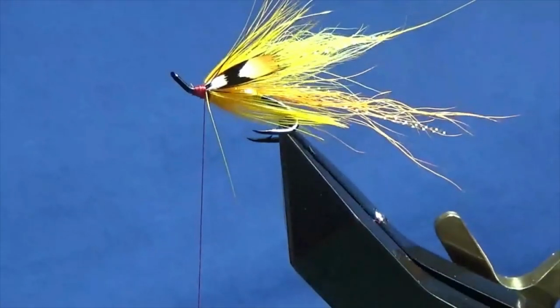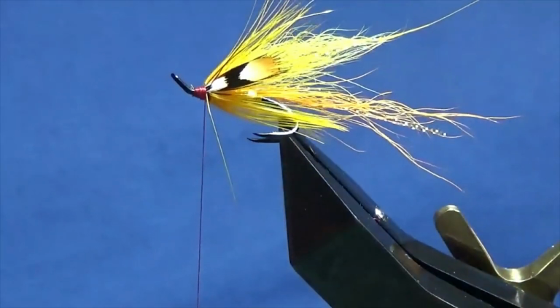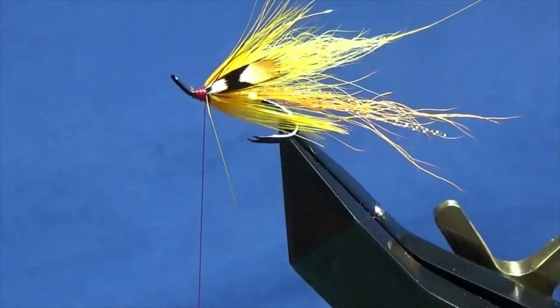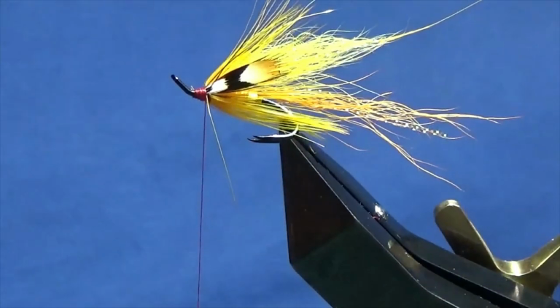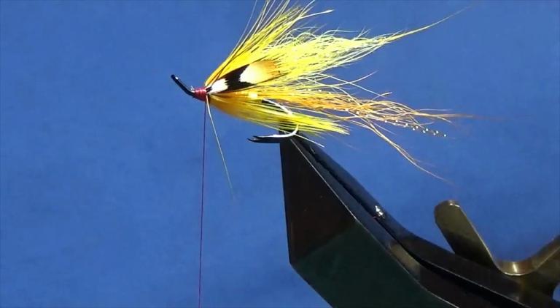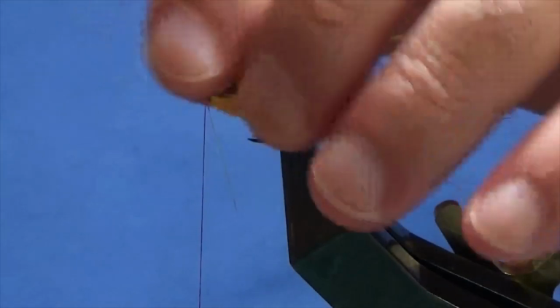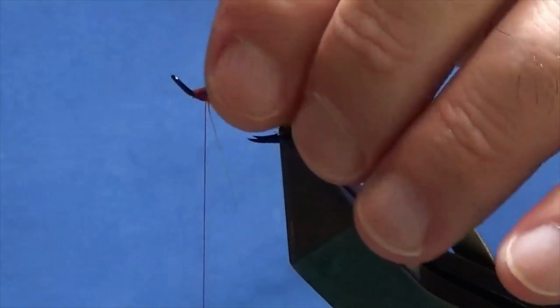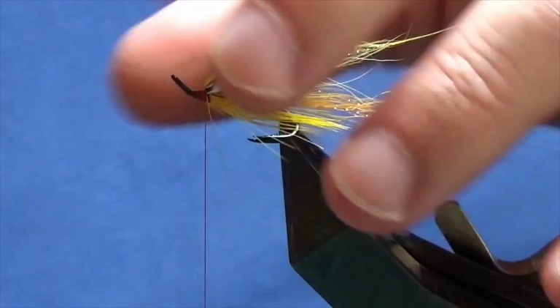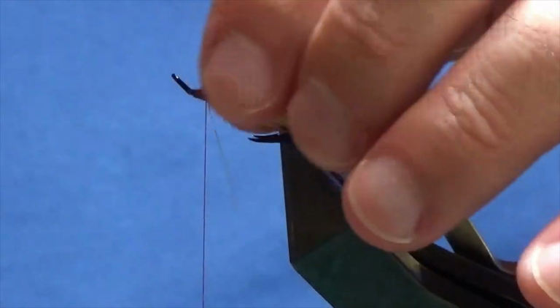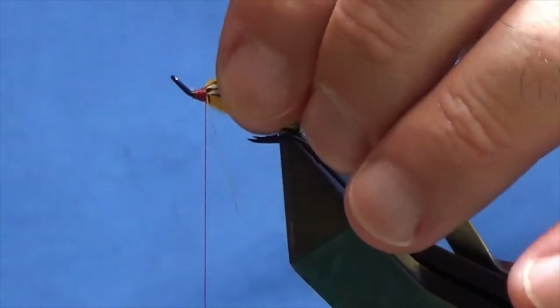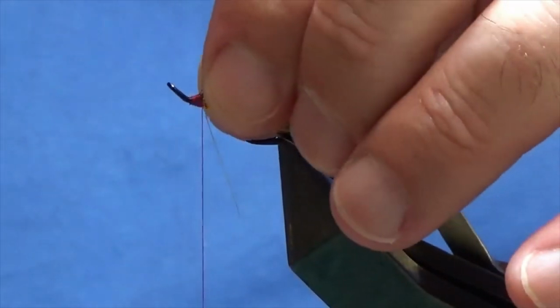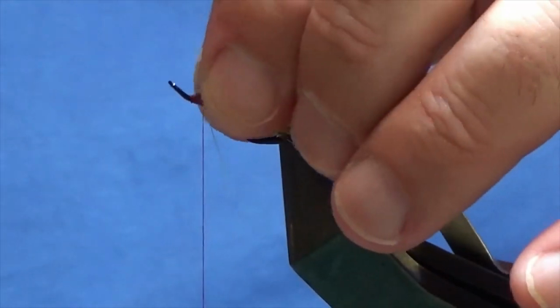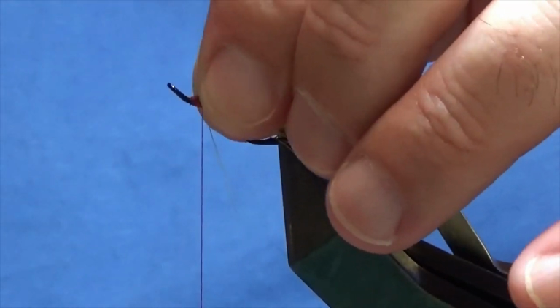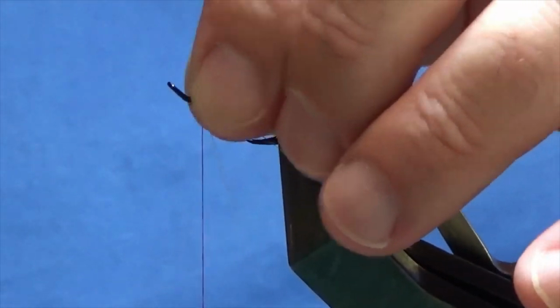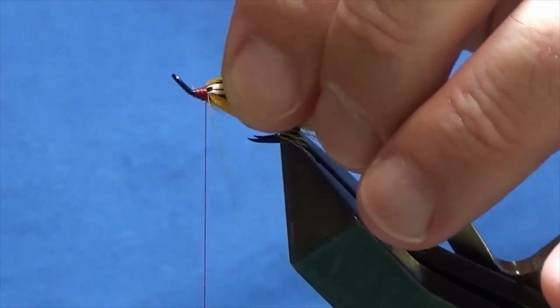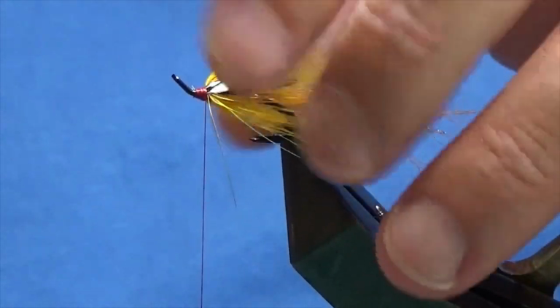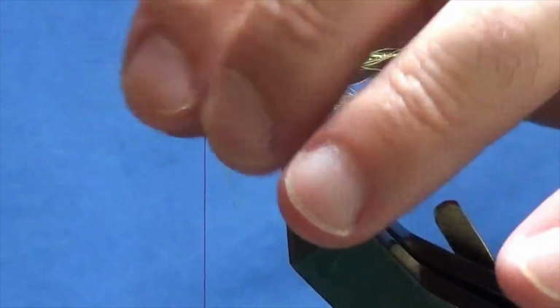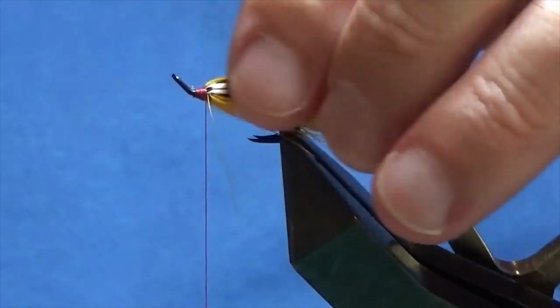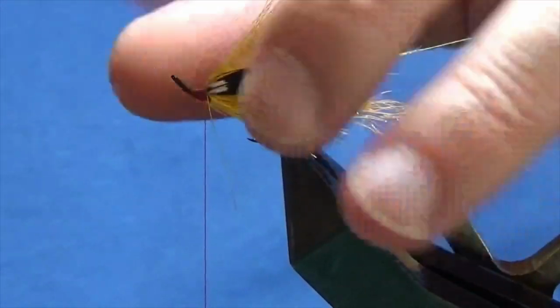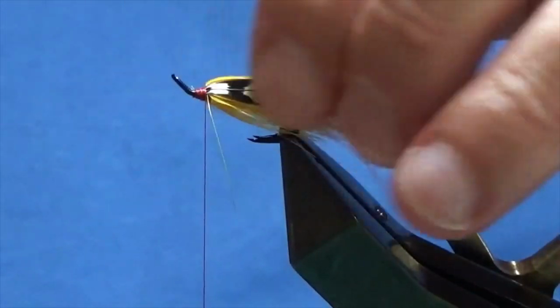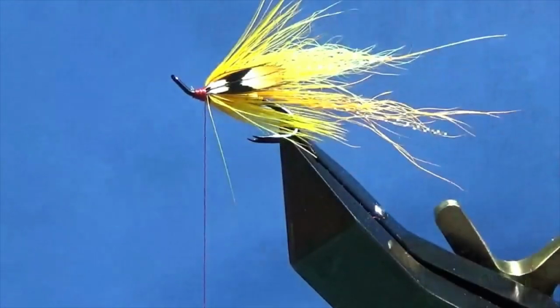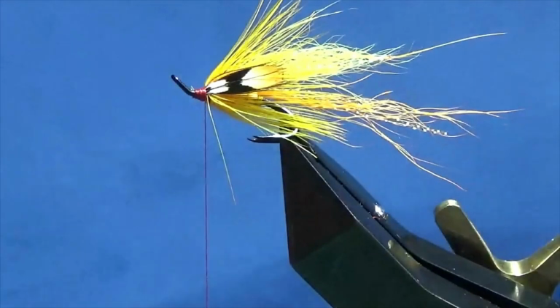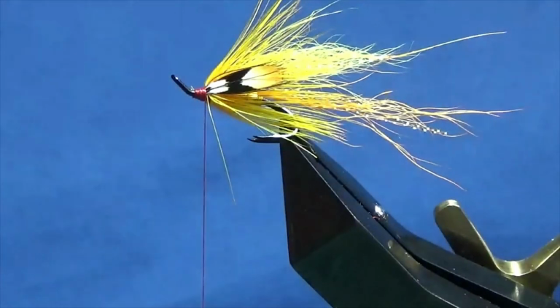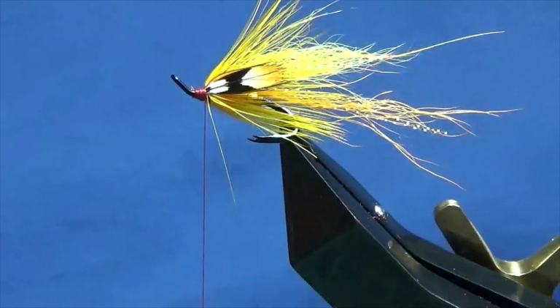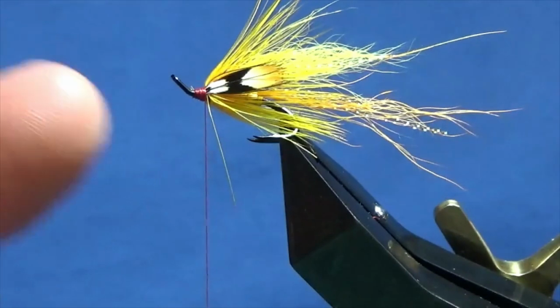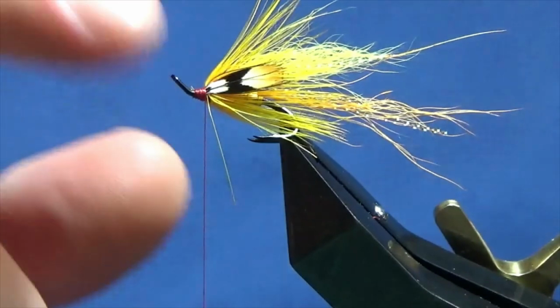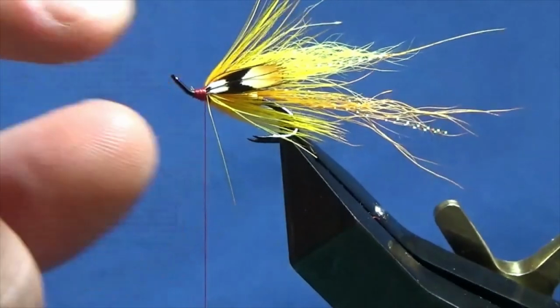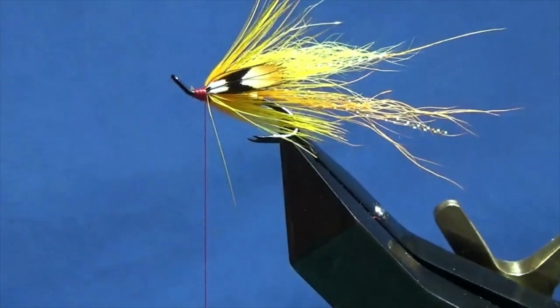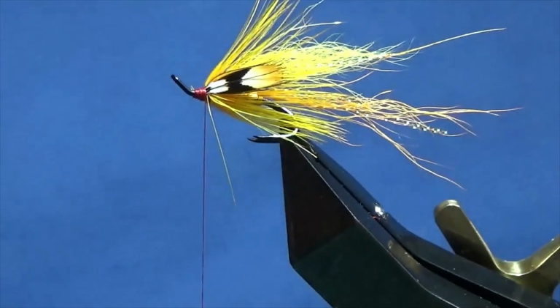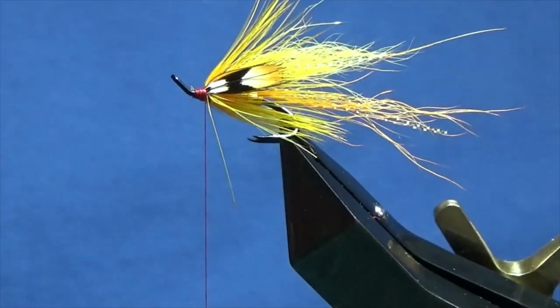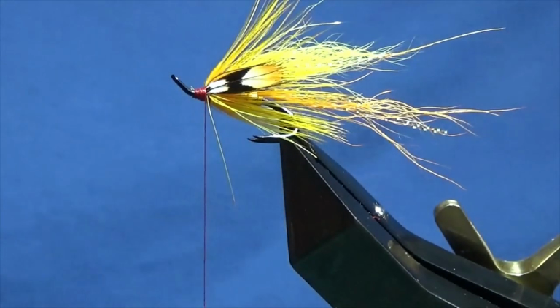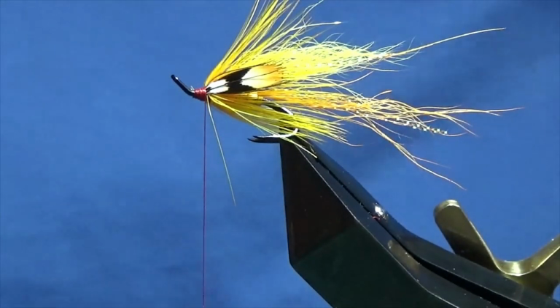Just a wee check — not looking too bad now. It's a bright wee fly. It's a great fly for peaty water and a good fly for rivers.